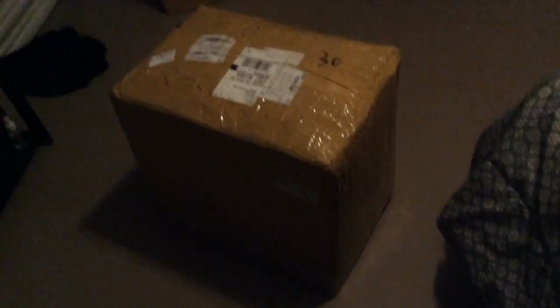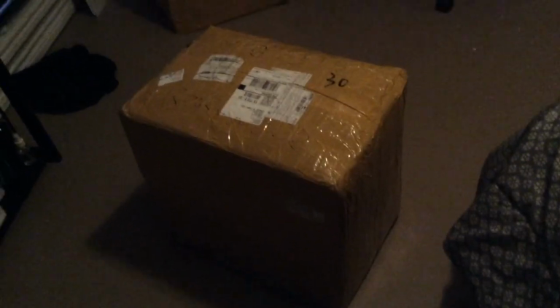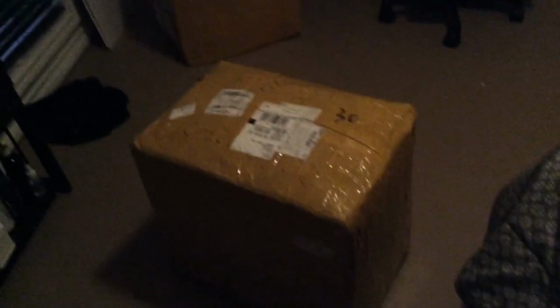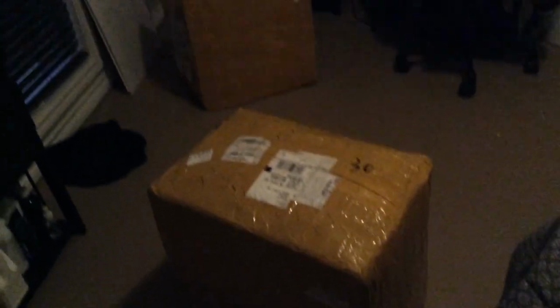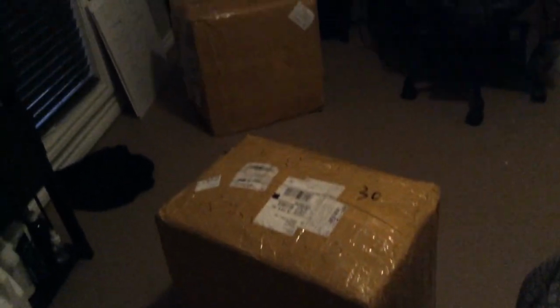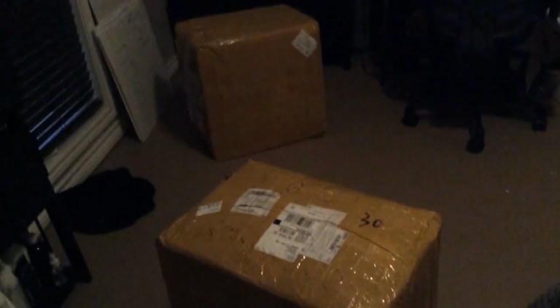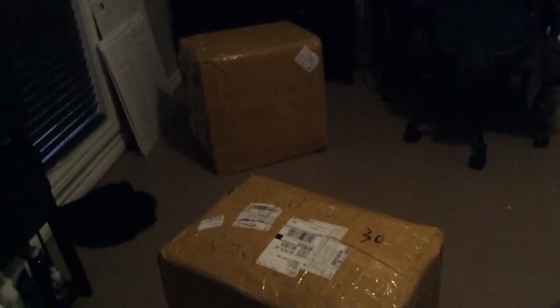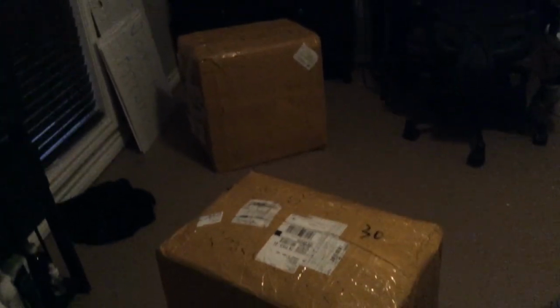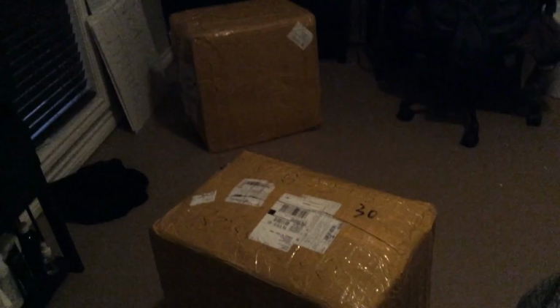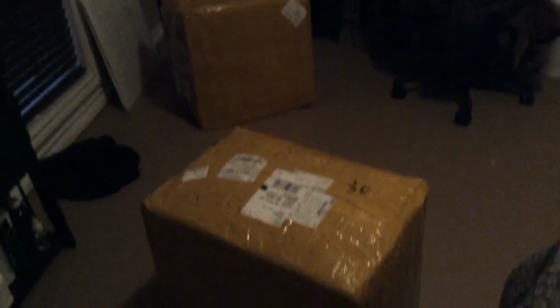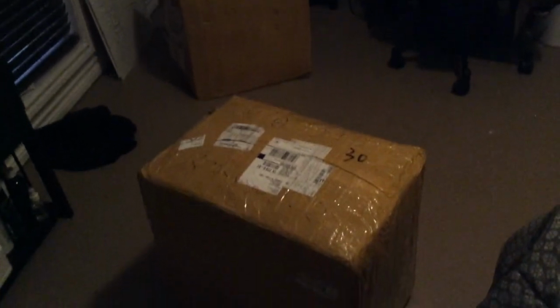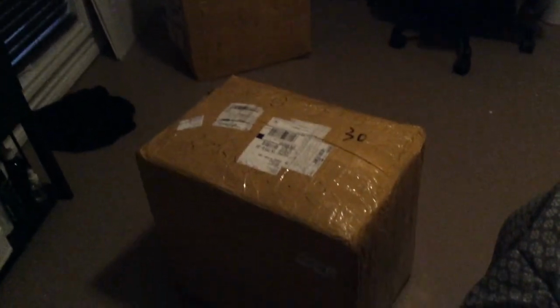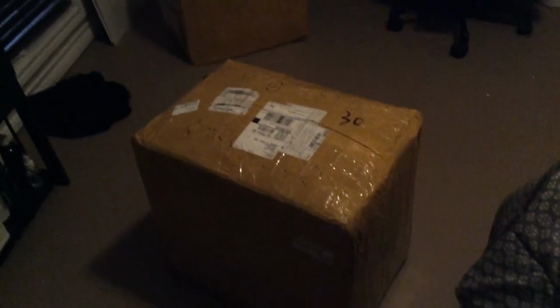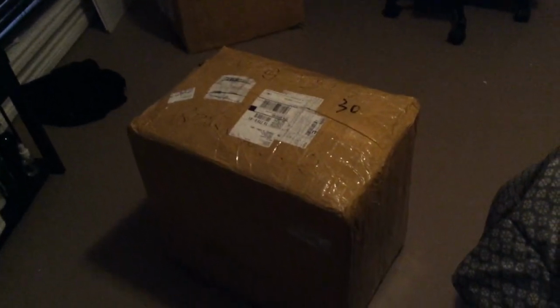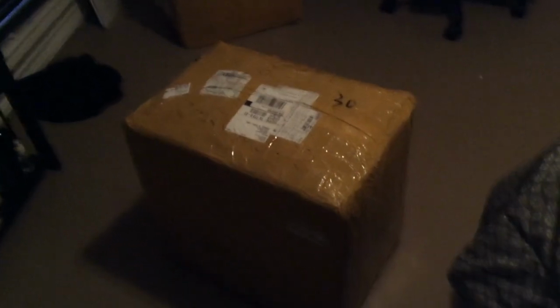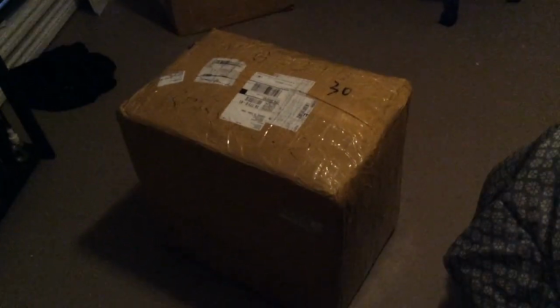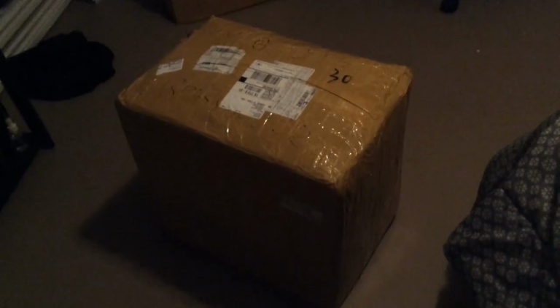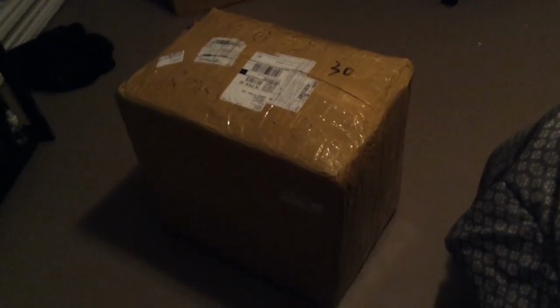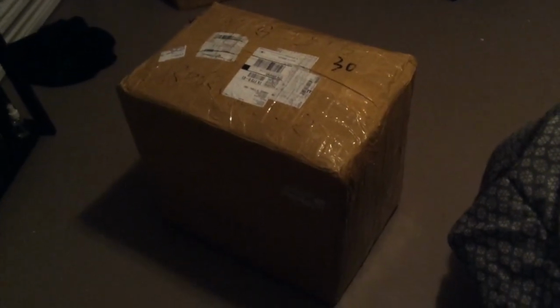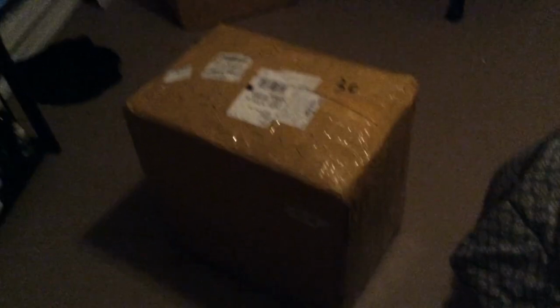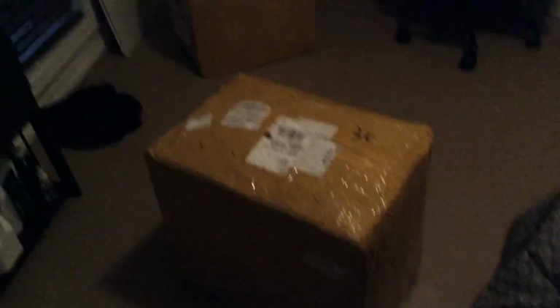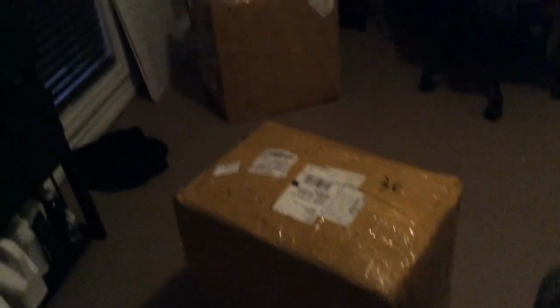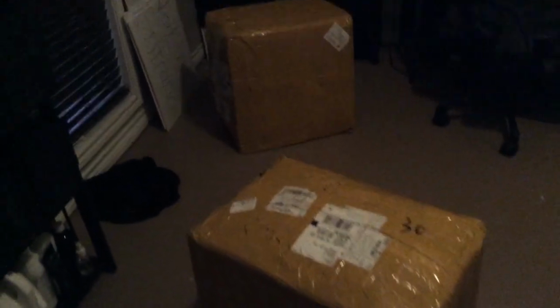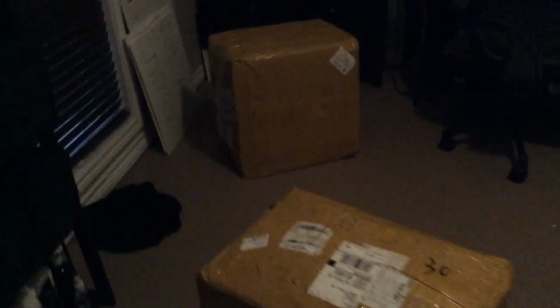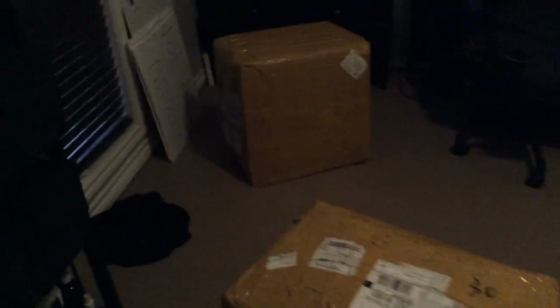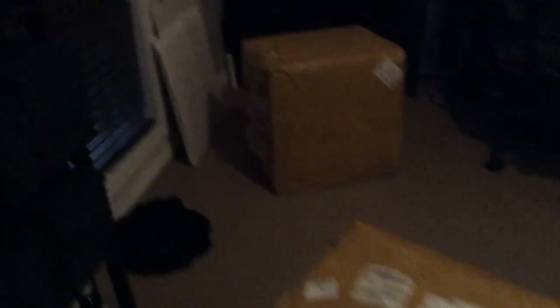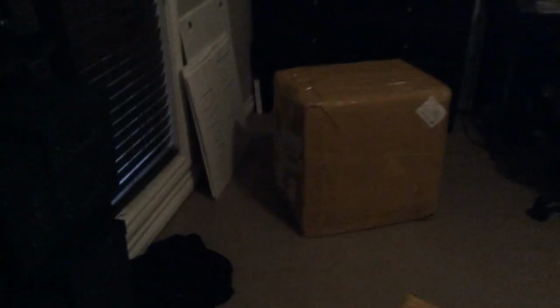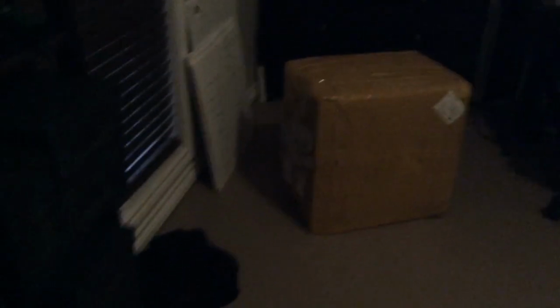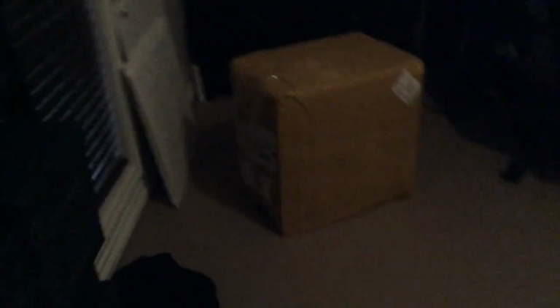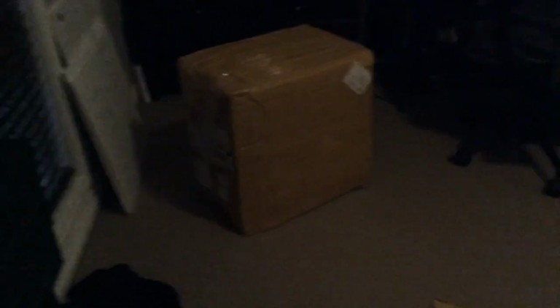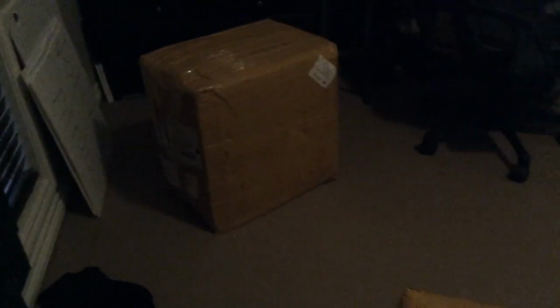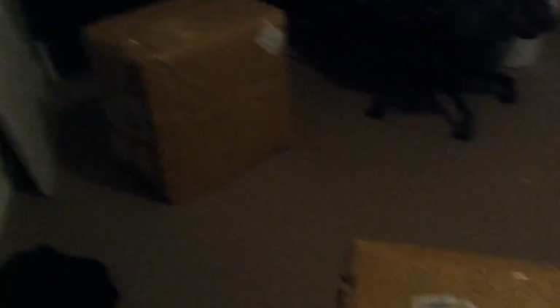Hello everybody and welcome to Graphic Intention. Today I am going to be bringing to you a re-recording of the audio file for my Huacan Hall unboxing video.